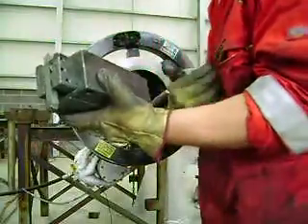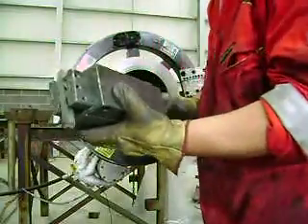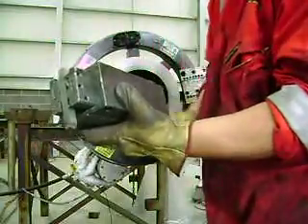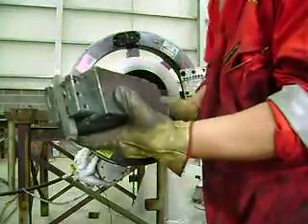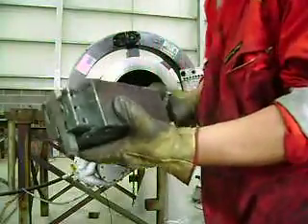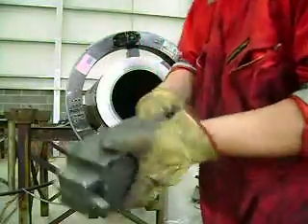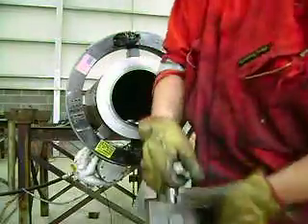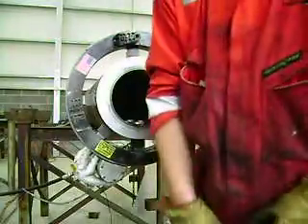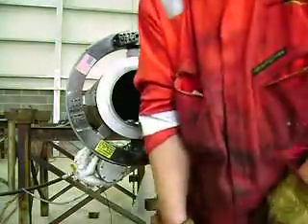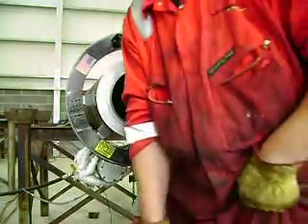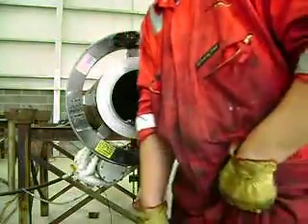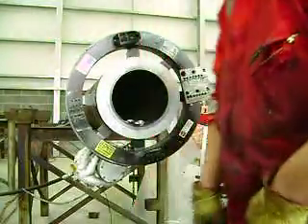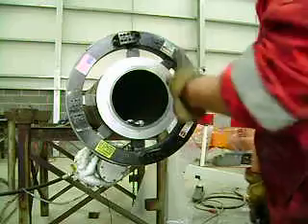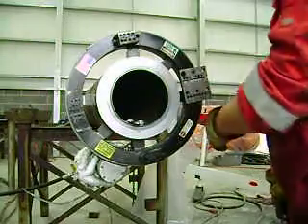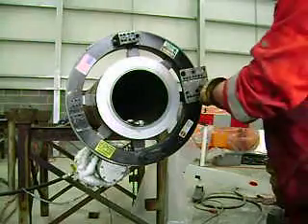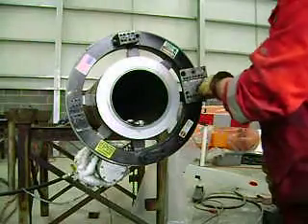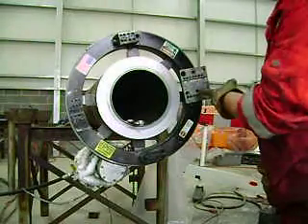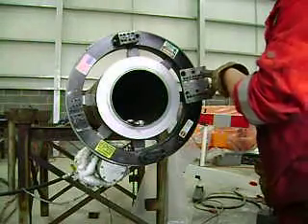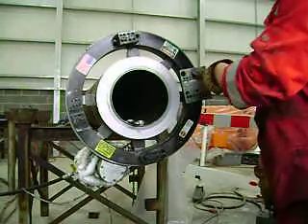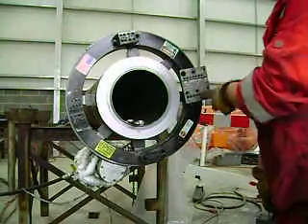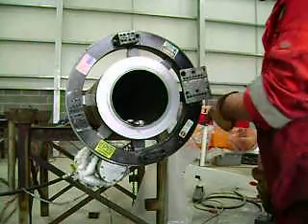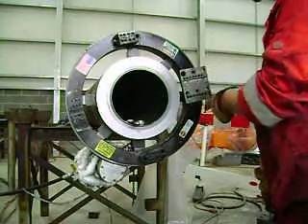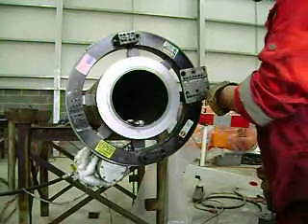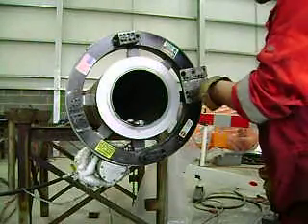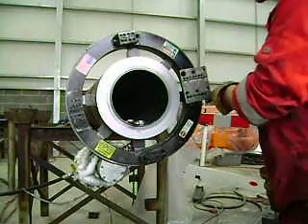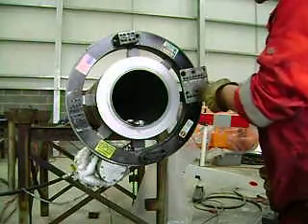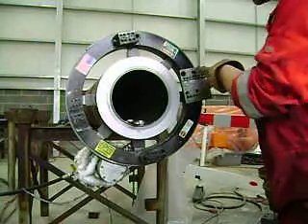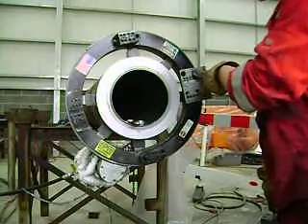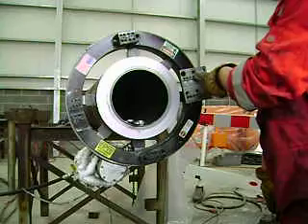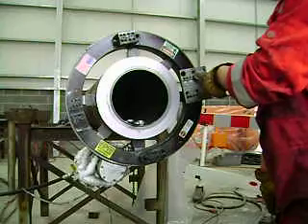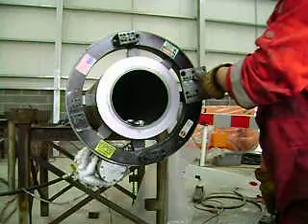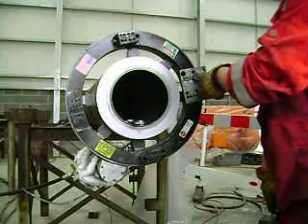Pretty easy to move. Easy to use. Pretty quick. Simple mounting plate. It adapts. Bolts down over where our slides go.